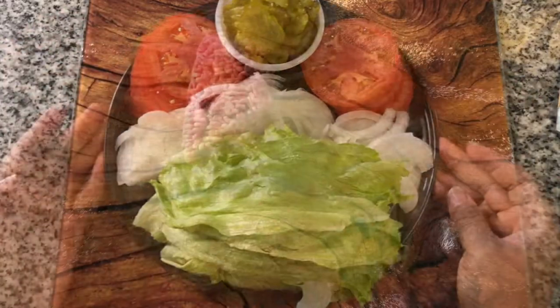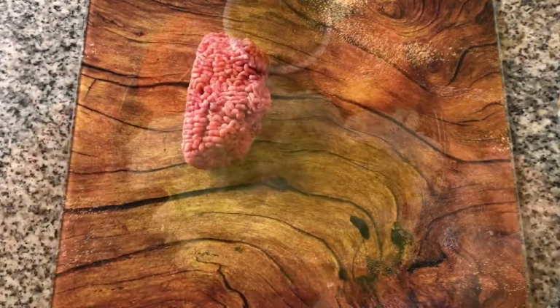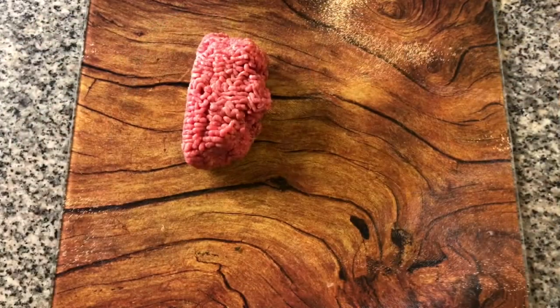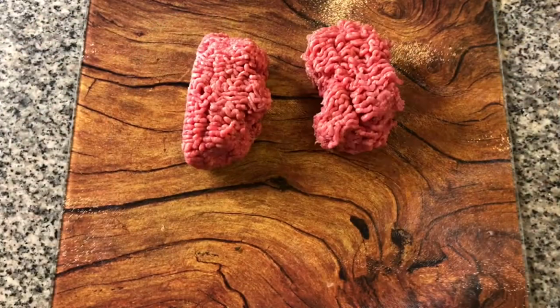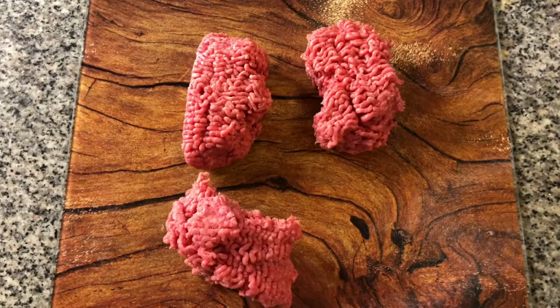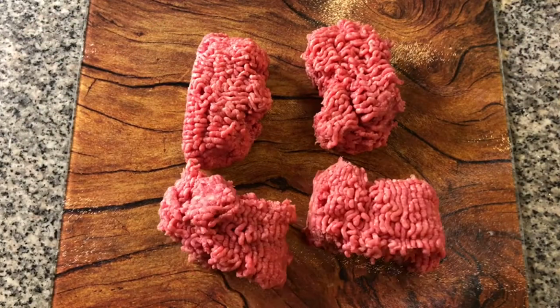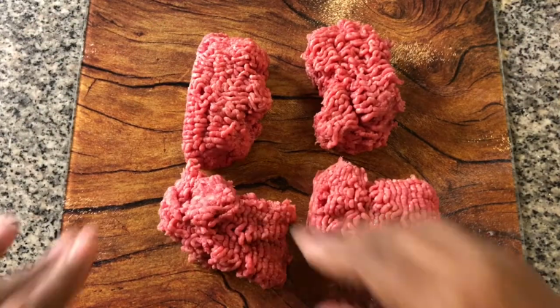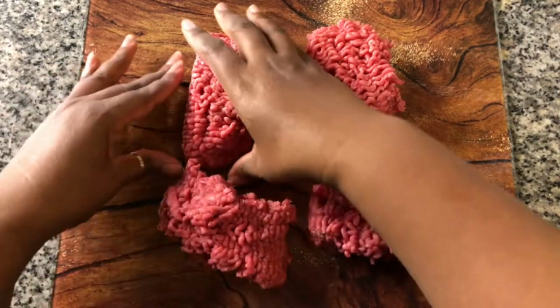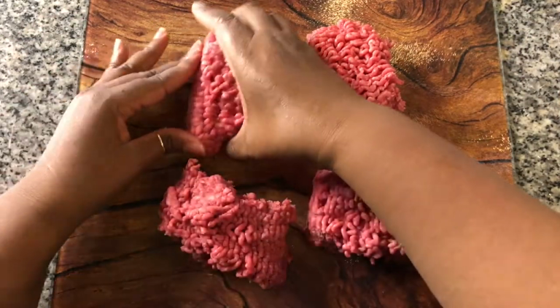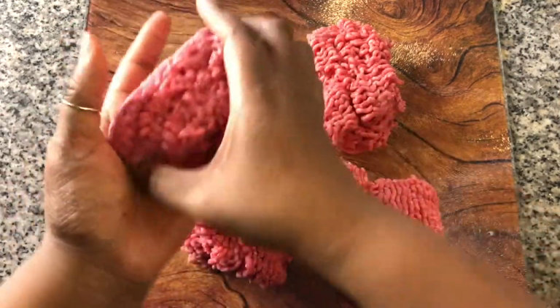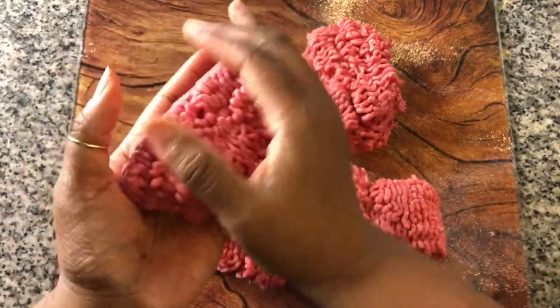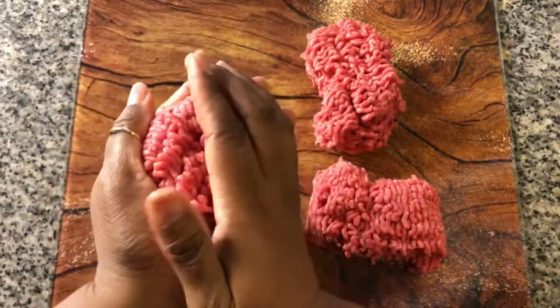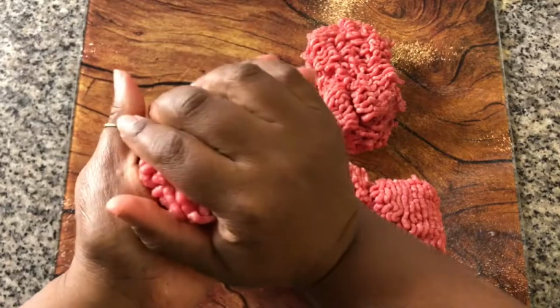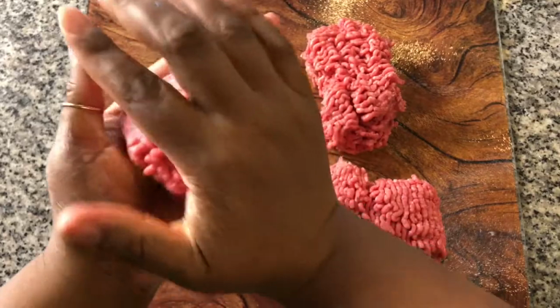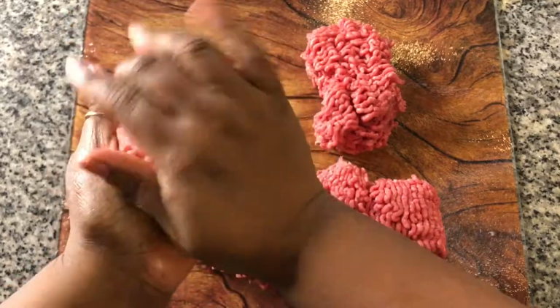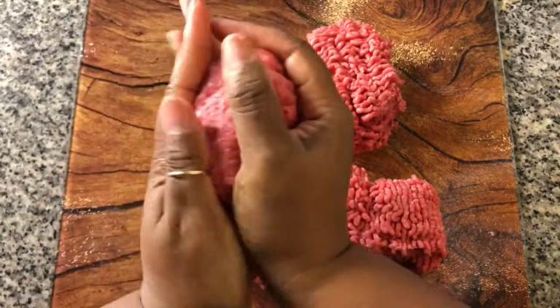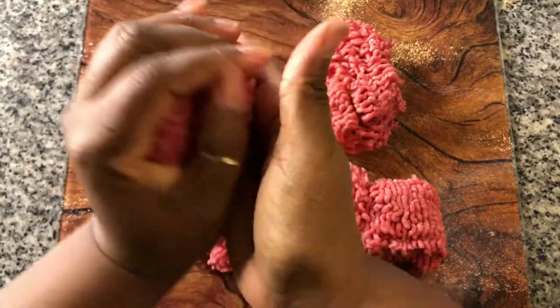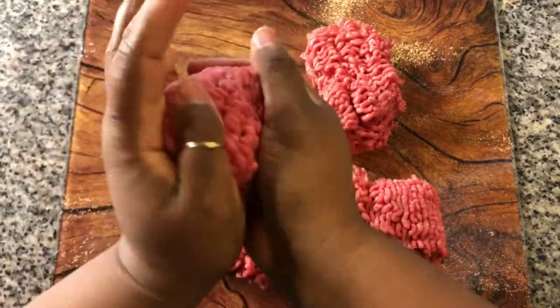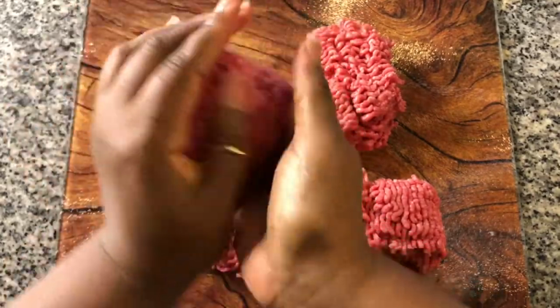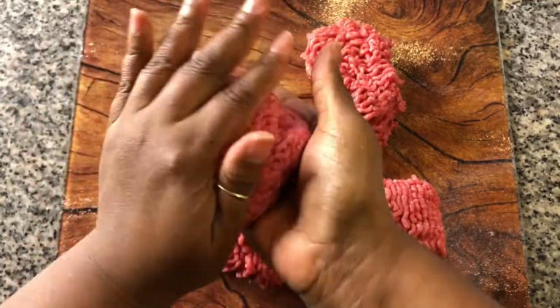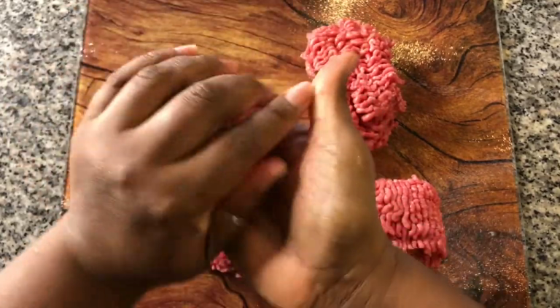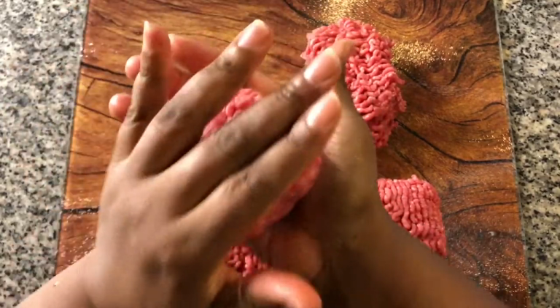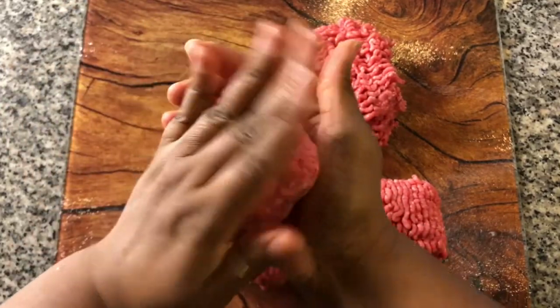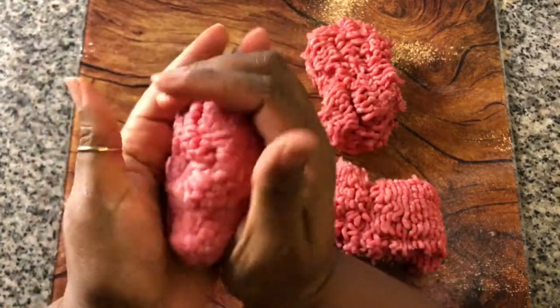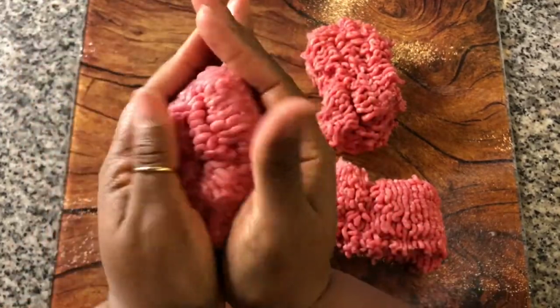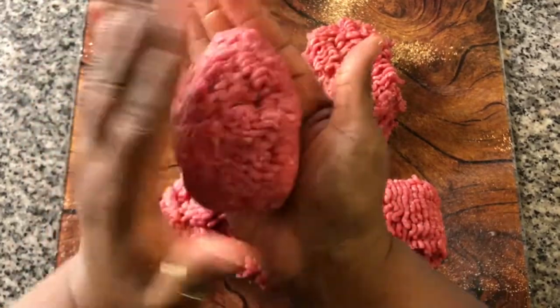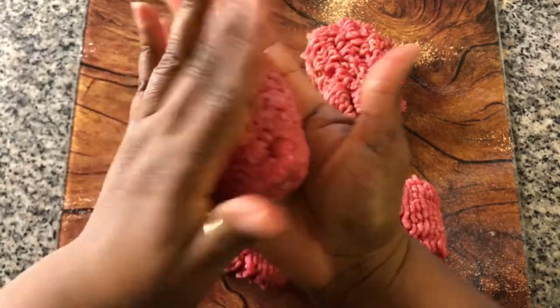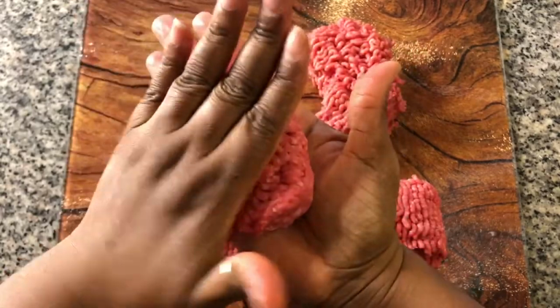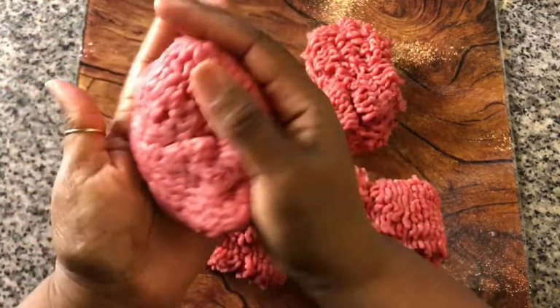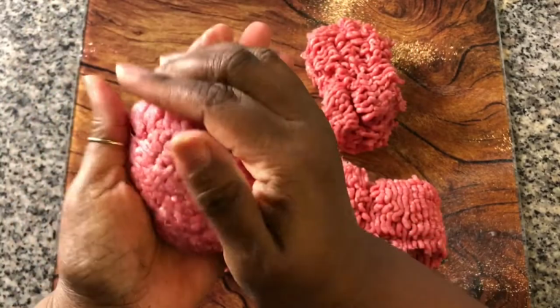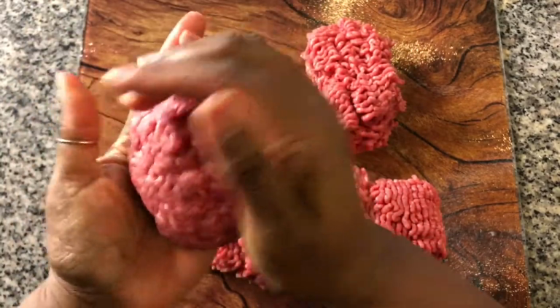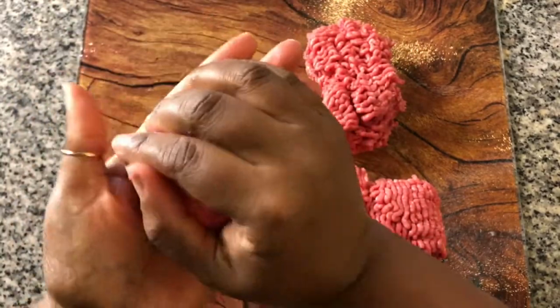I'm using 73% lean ground beef. I prefer this grade of beef for burgers because it keeps them juicy. Sometimes I like little burgers, but today I'm making massive half pound patties.